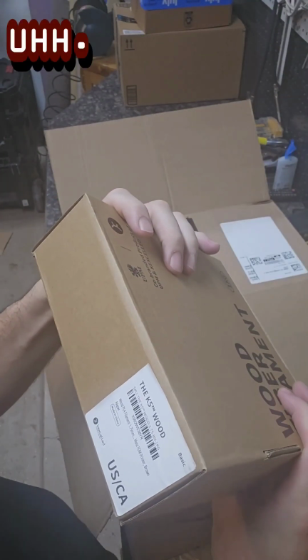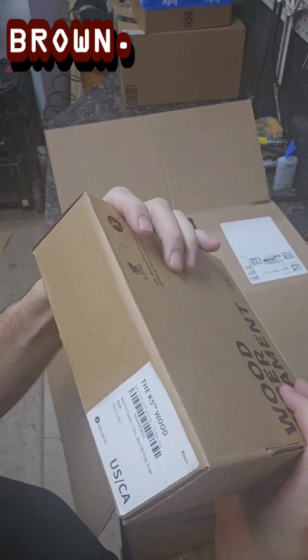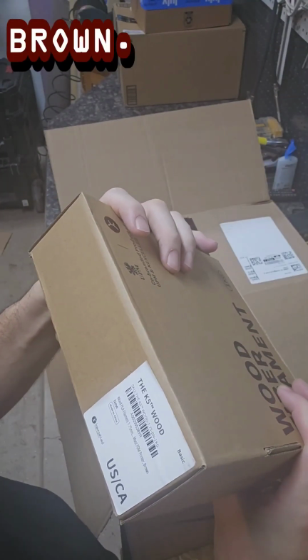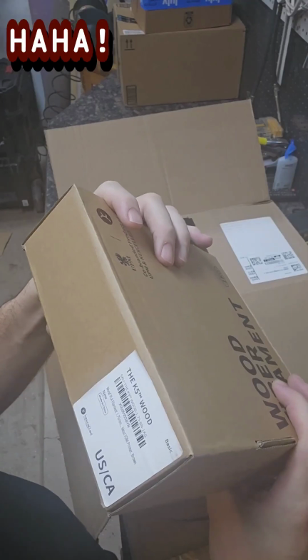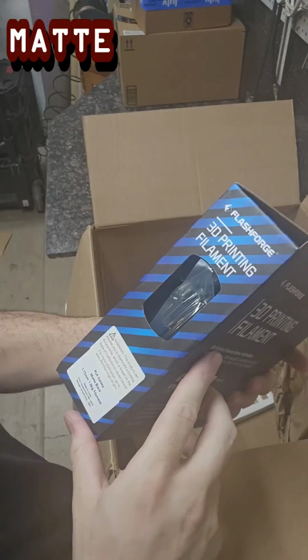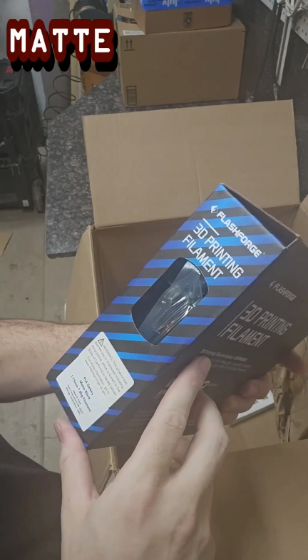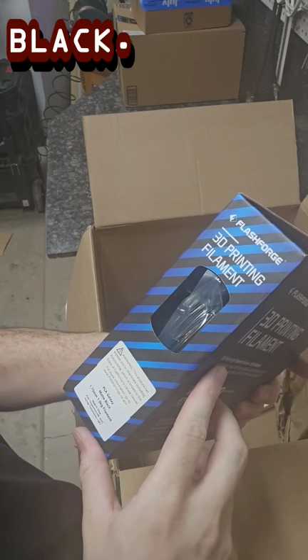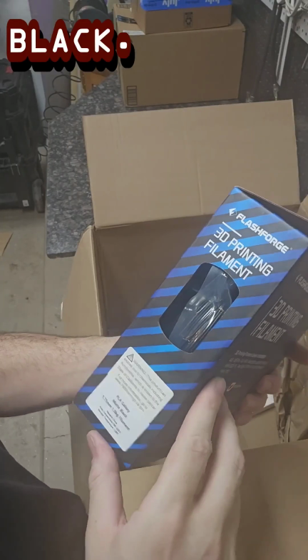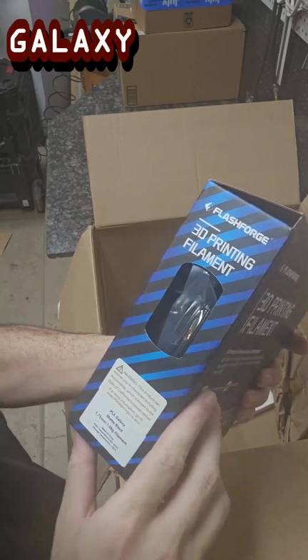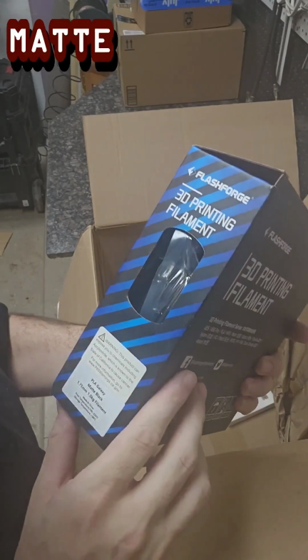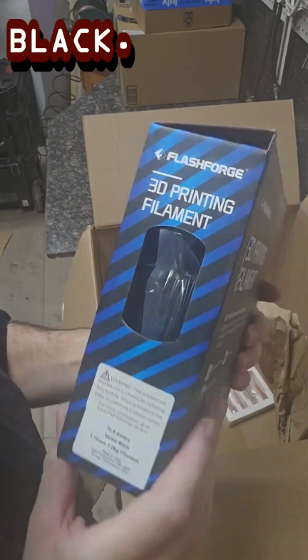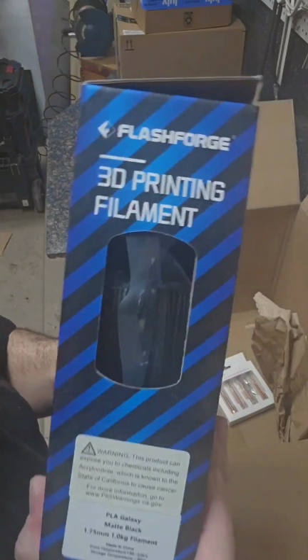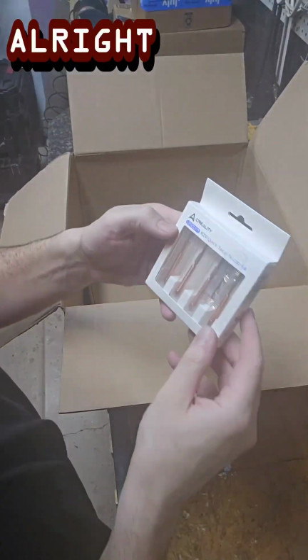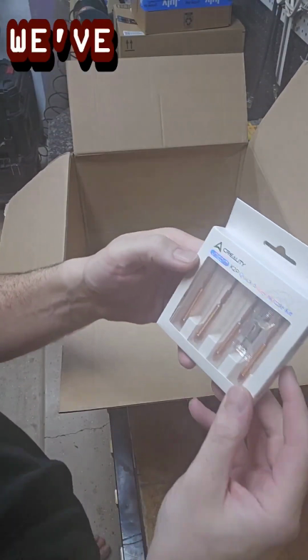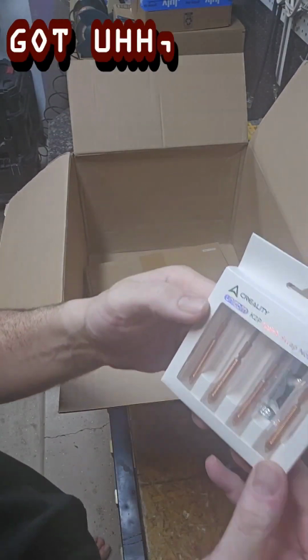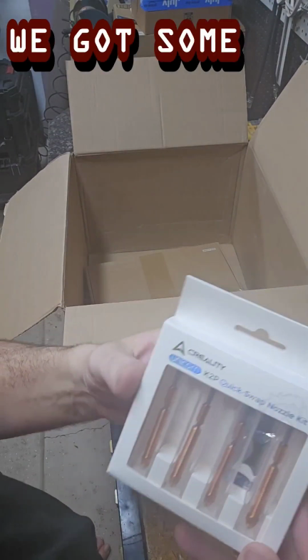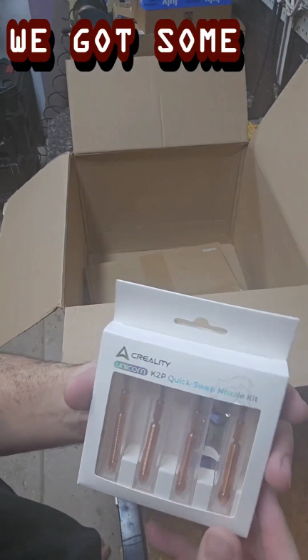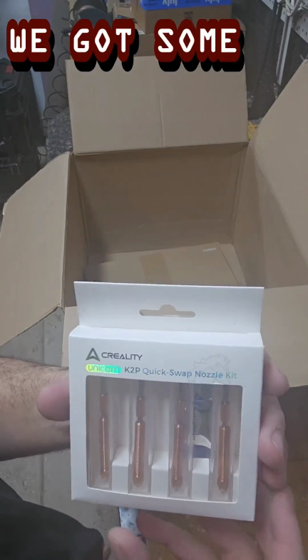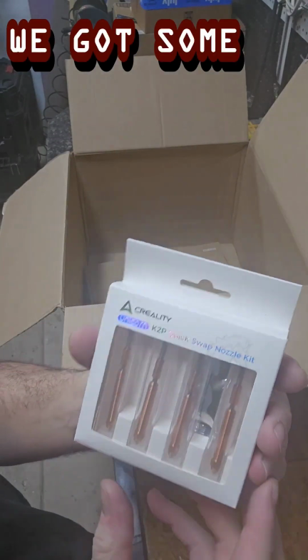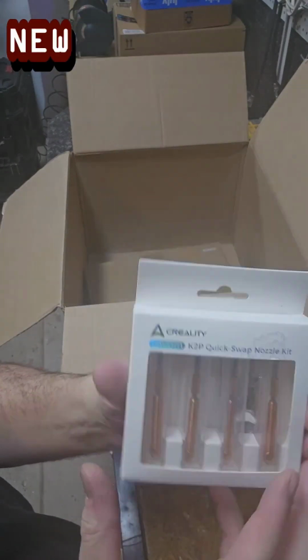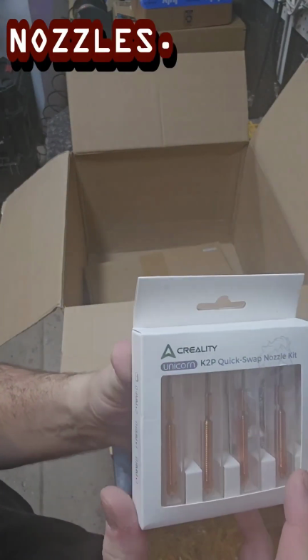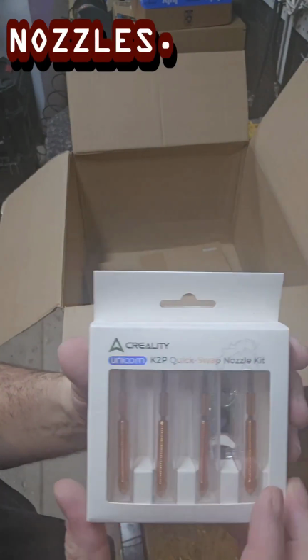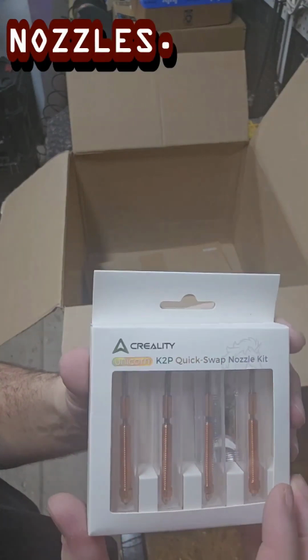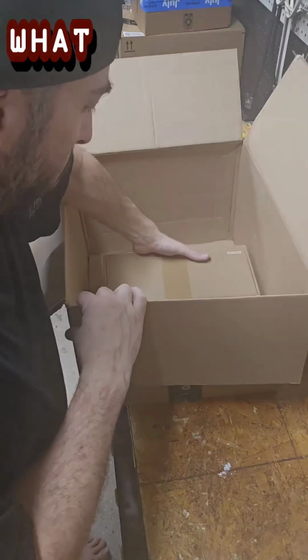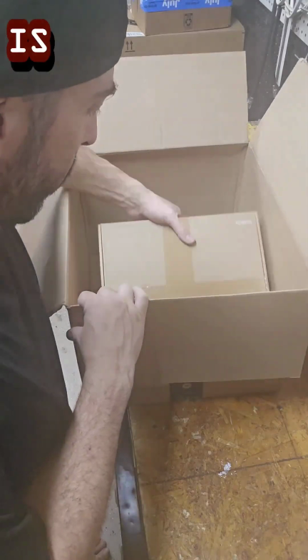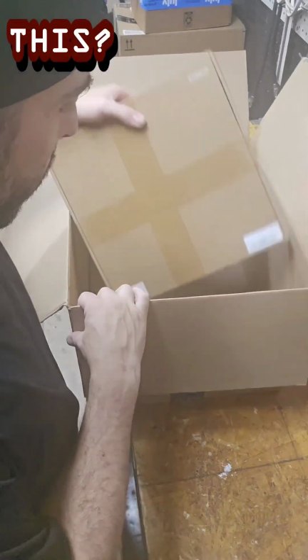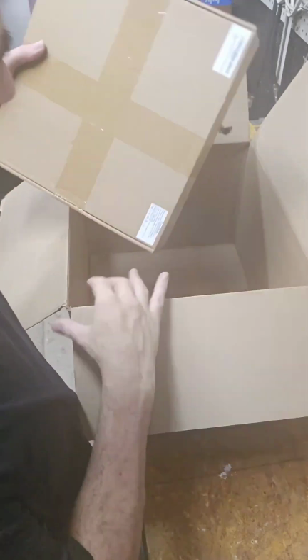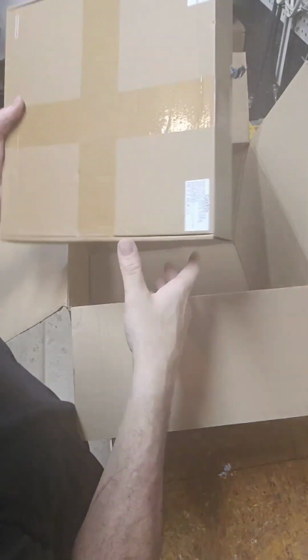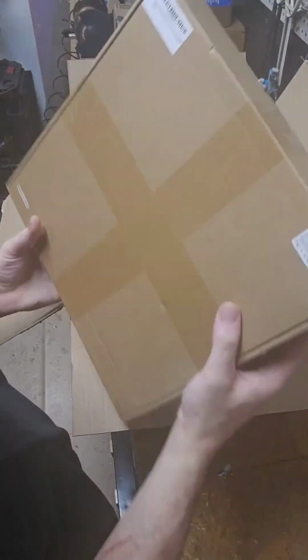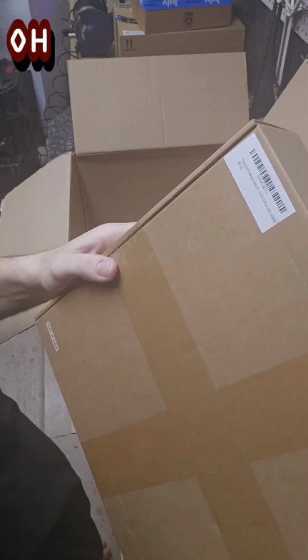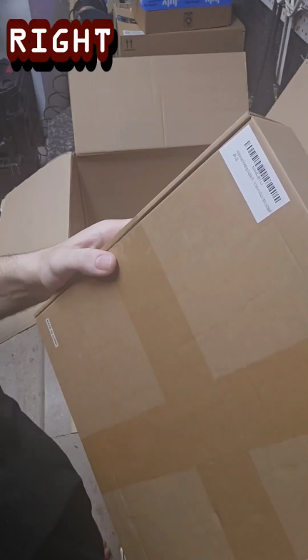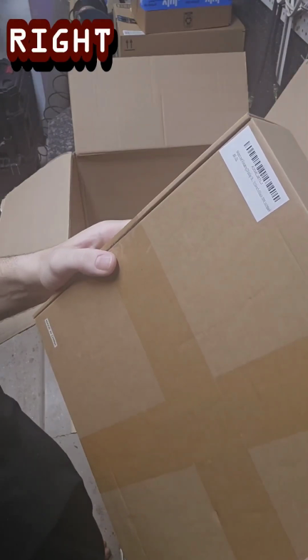Brown matte, black galaxy, matte black. Alright, and we've got new nozzles in here too.